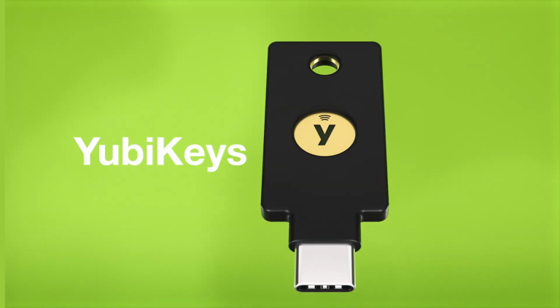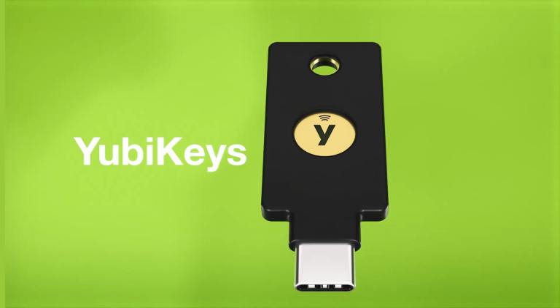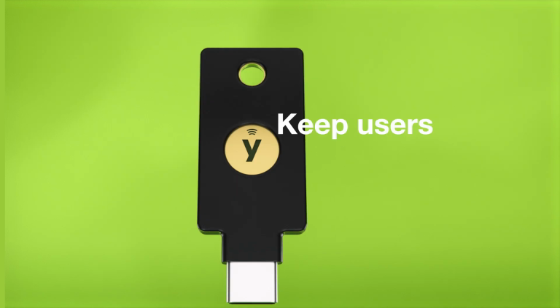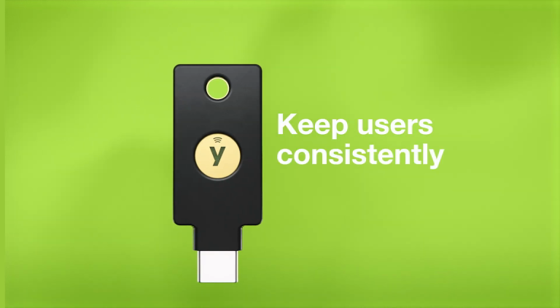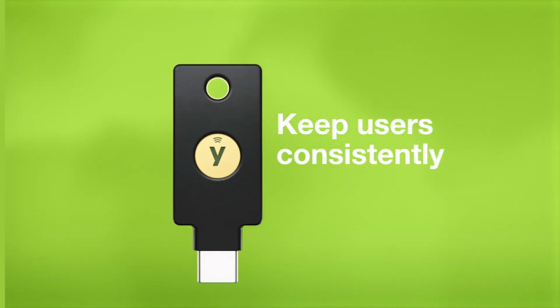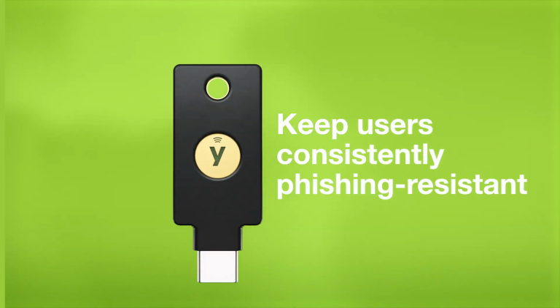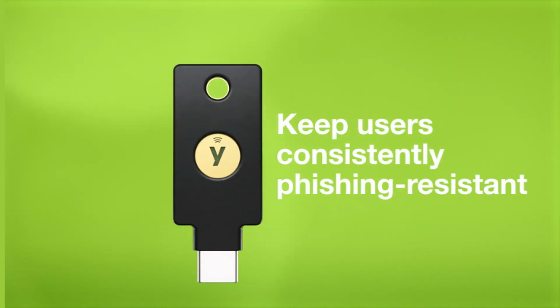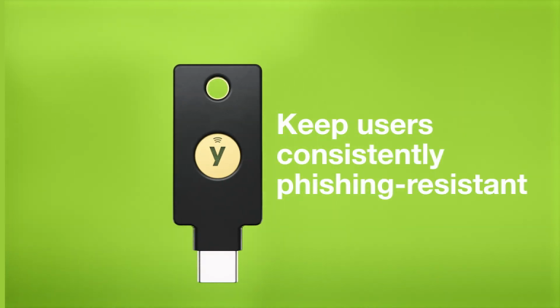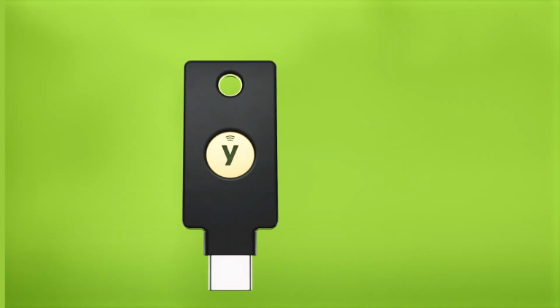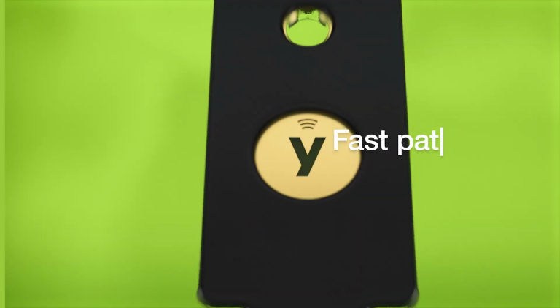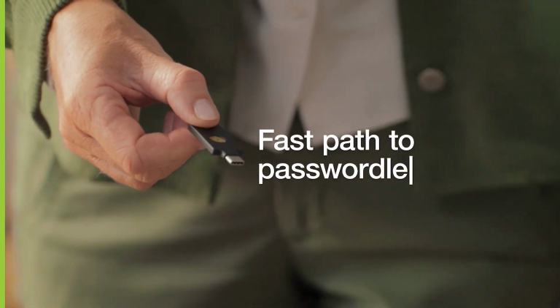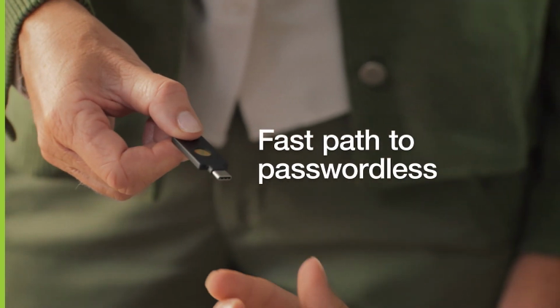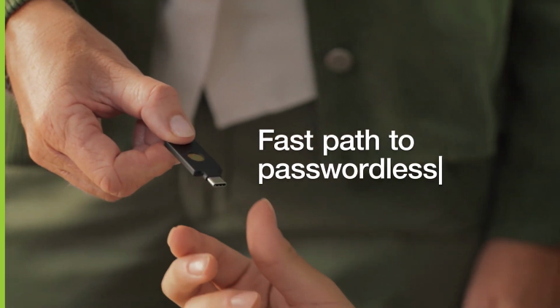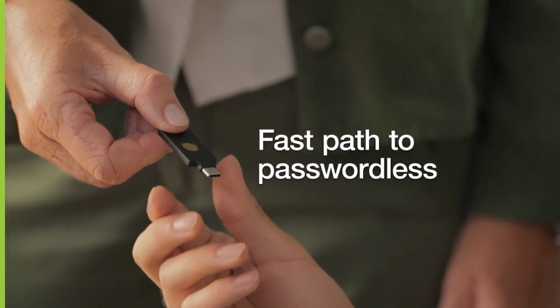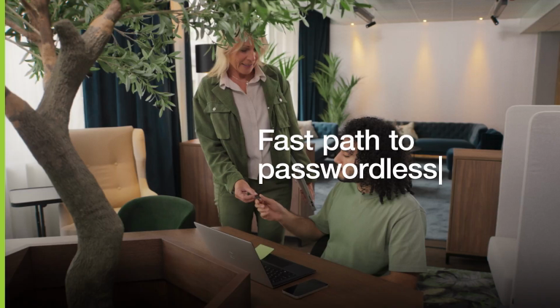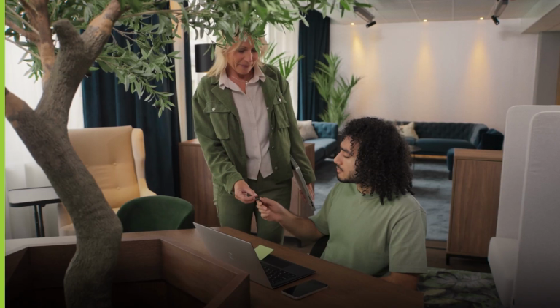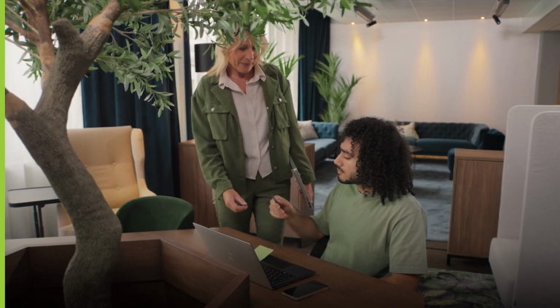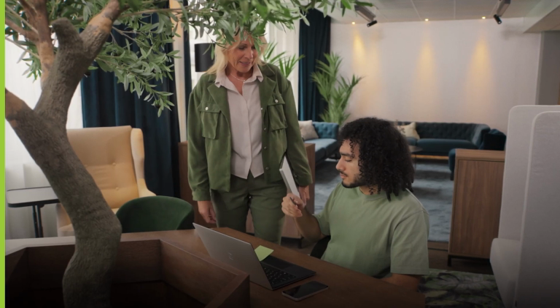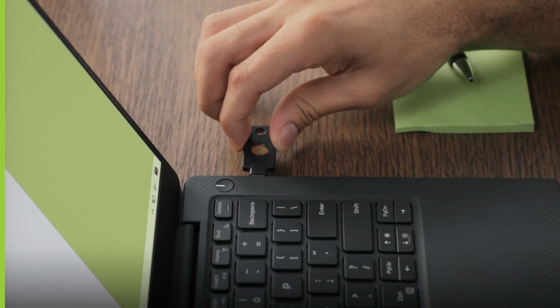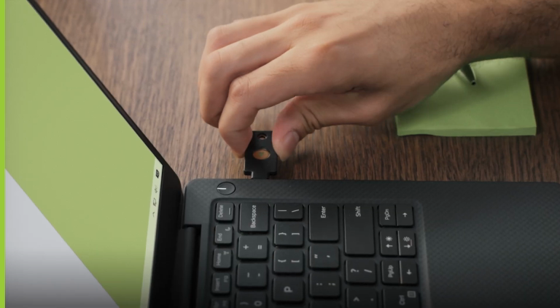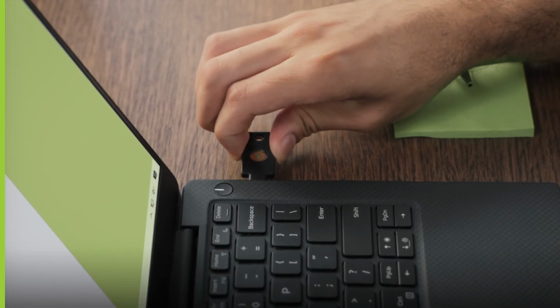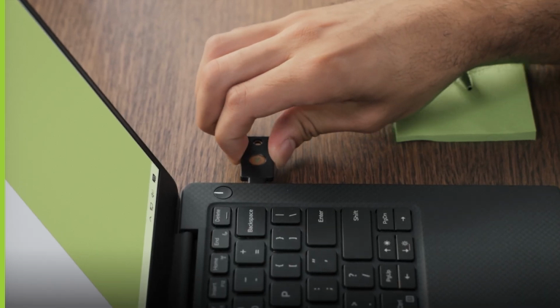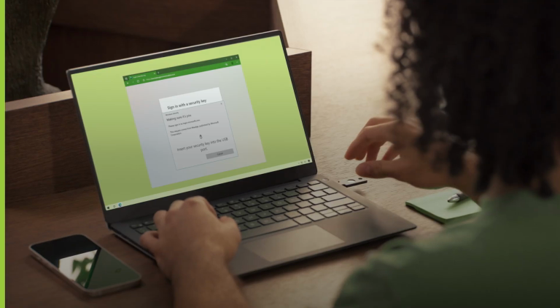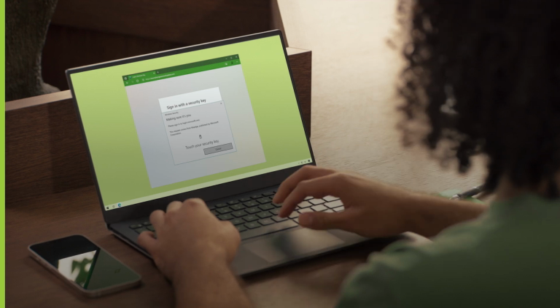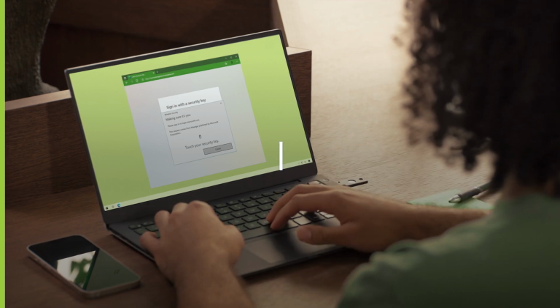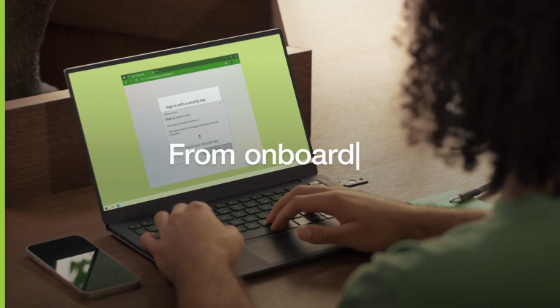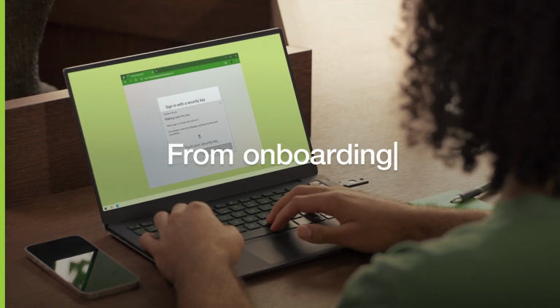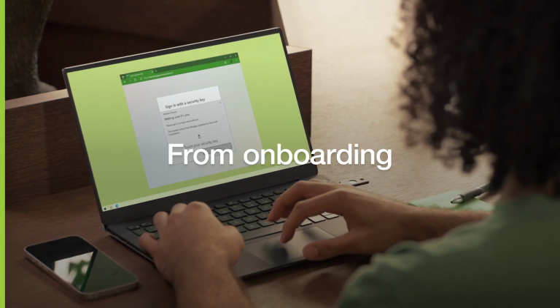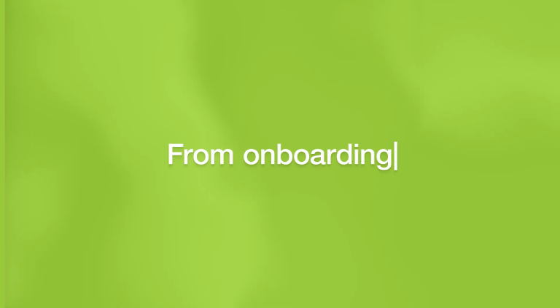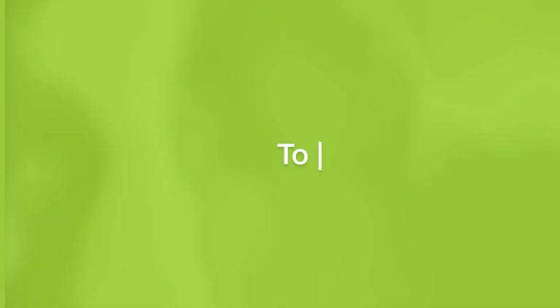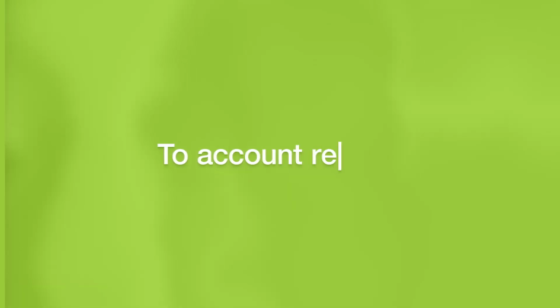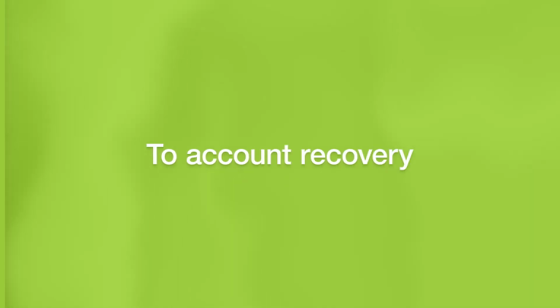YubiKeys keep users consistently phishing-resistant and offer a fast path to passwordless, all while protecting every step in their account lifecycle, from onboarding to account recovery.